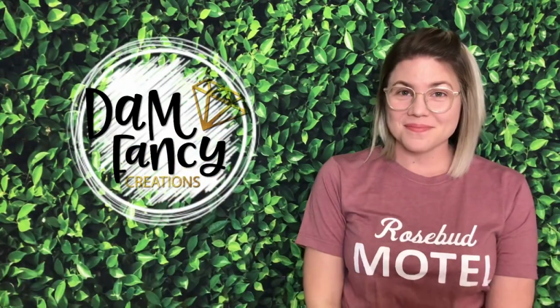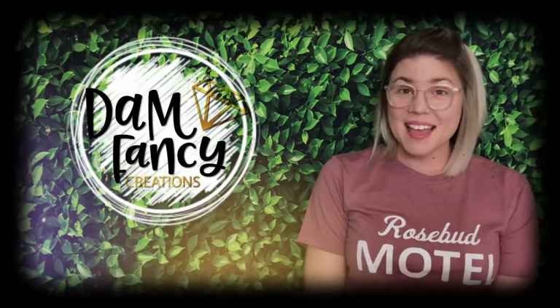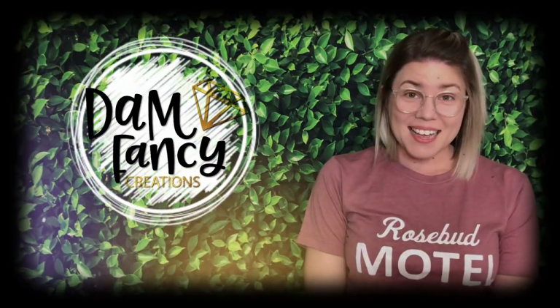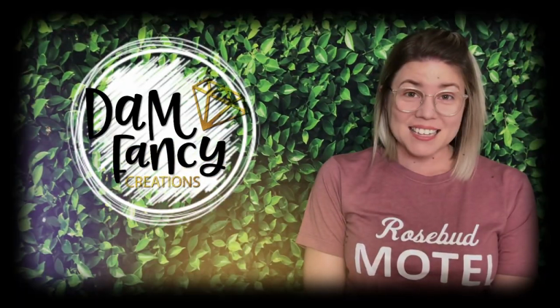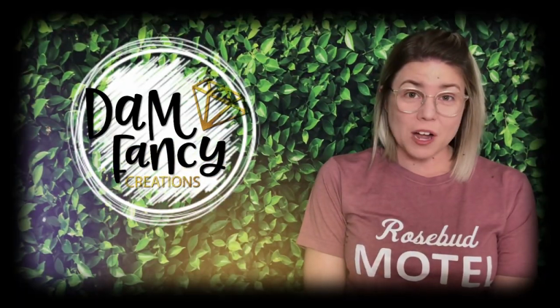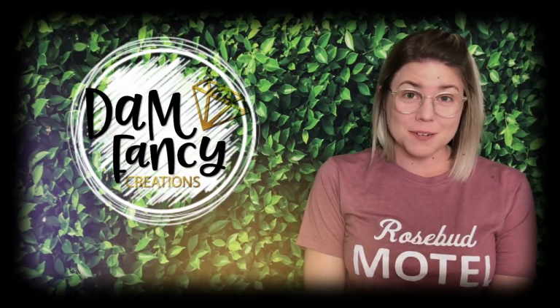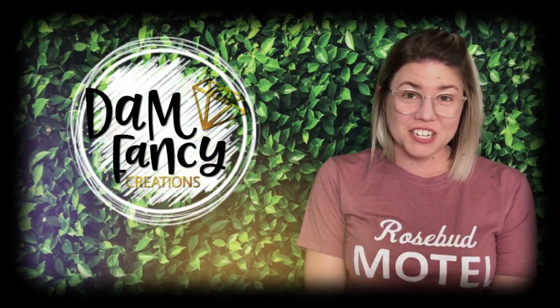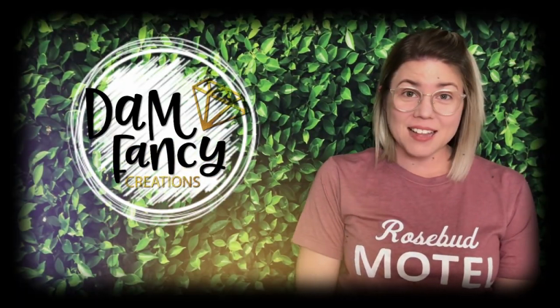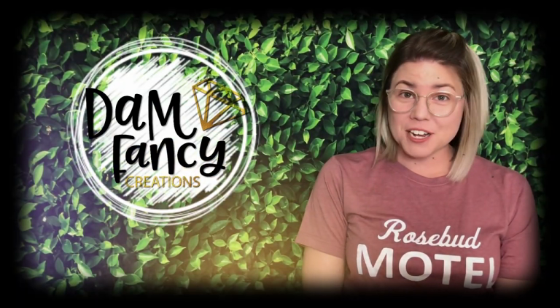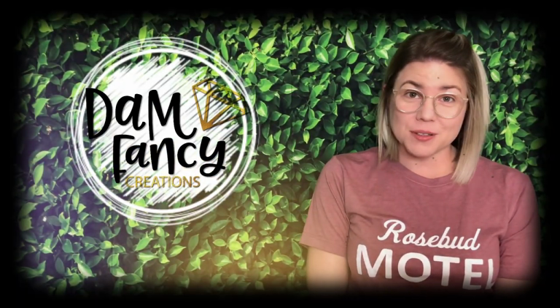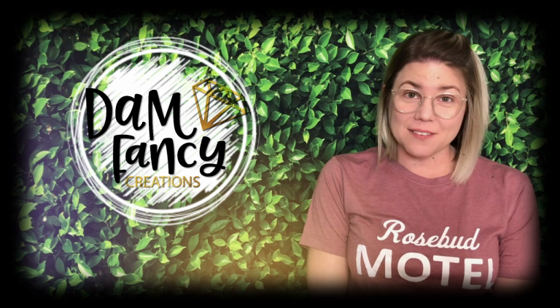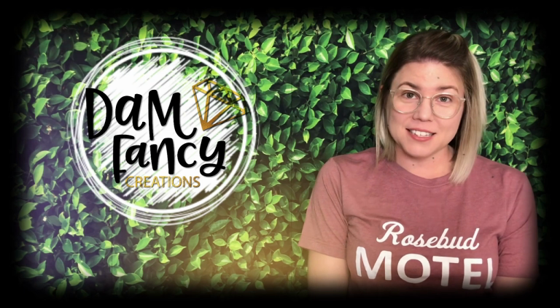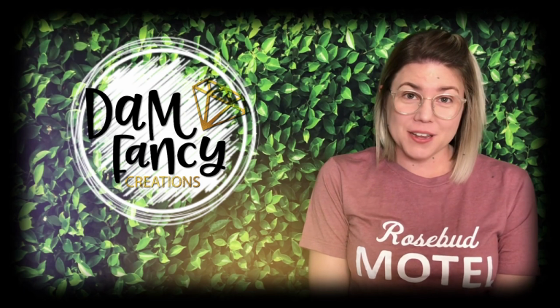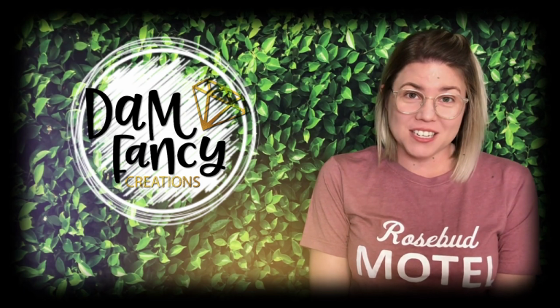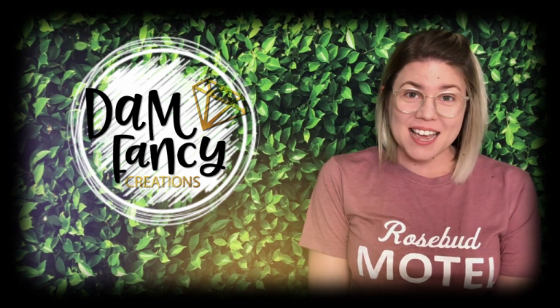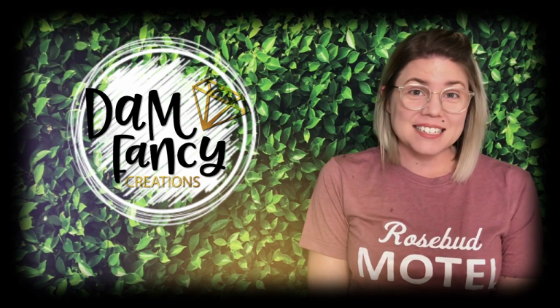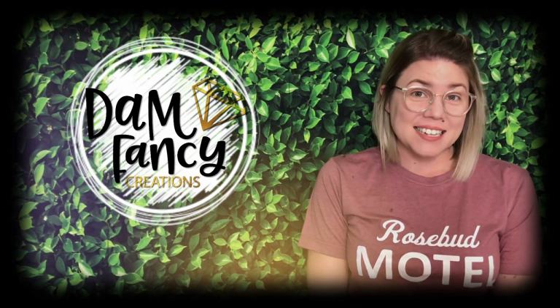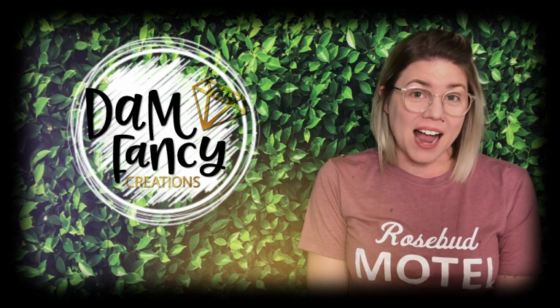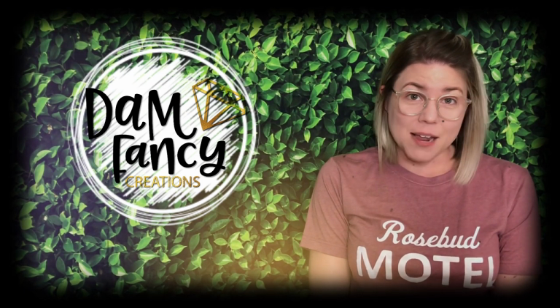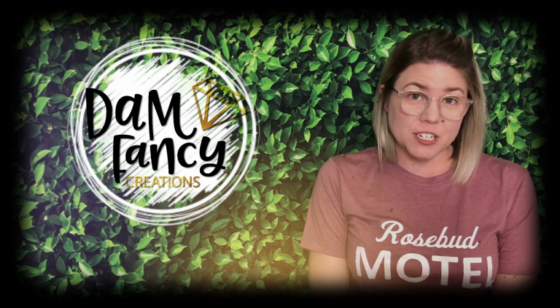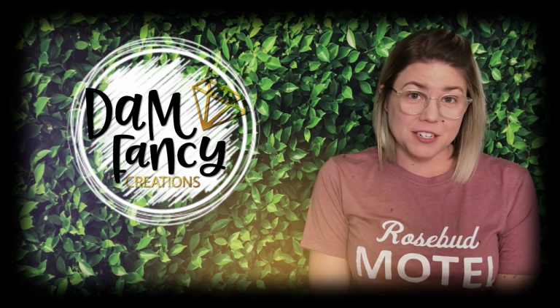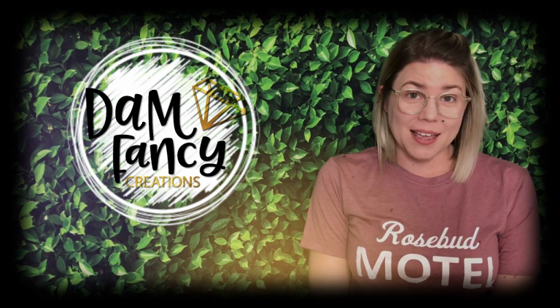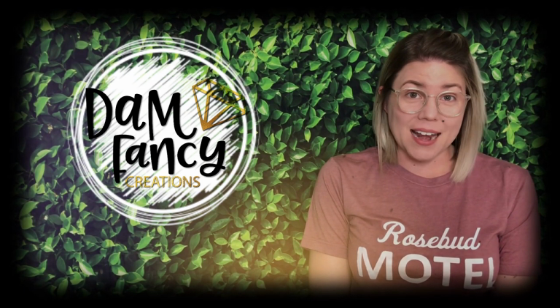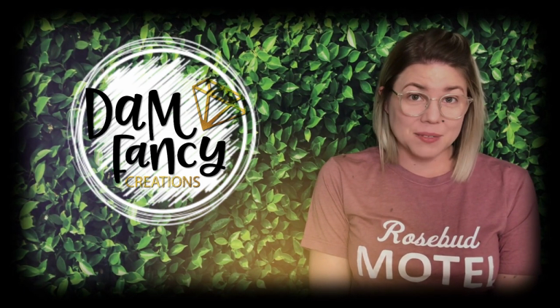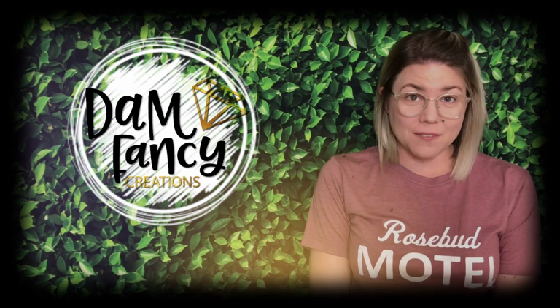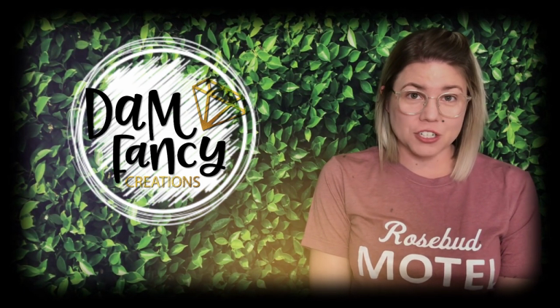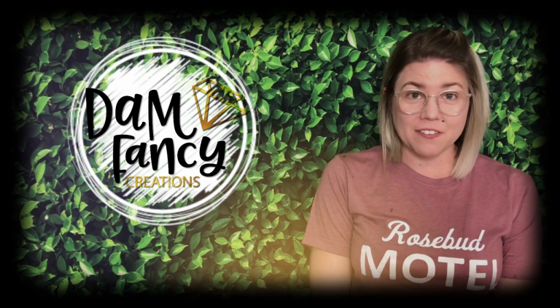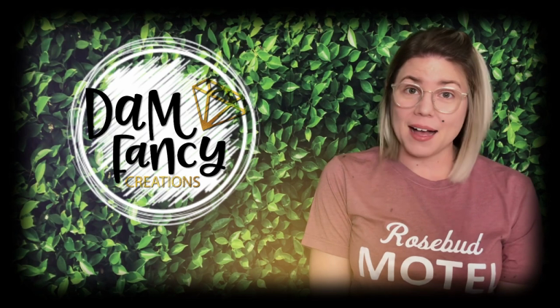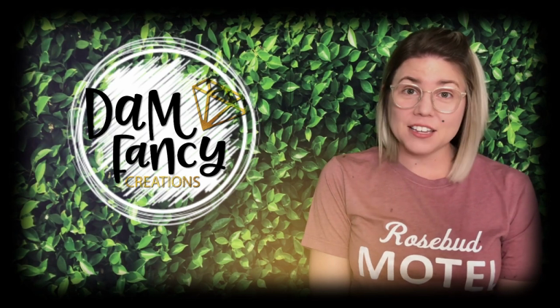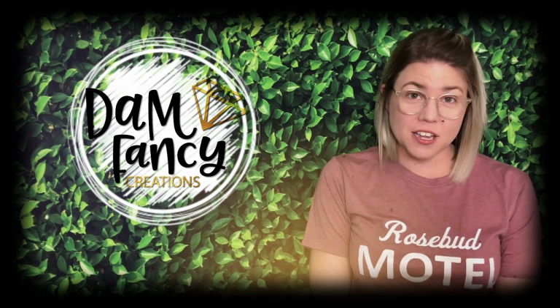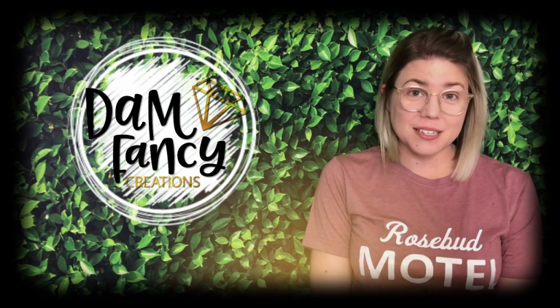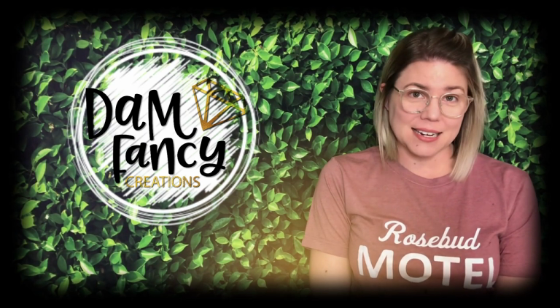Hey guys, welcome back to my channel. I'm Donyell with Damn Fancy Creations and today I'm going to be doing an updated version of my Geode Technique Tumbler.